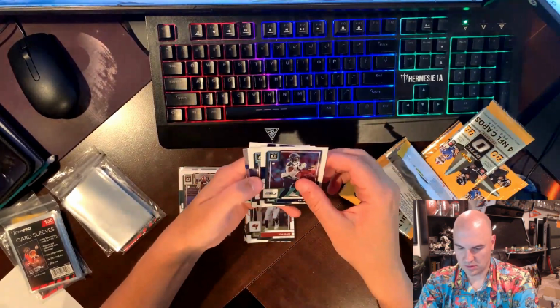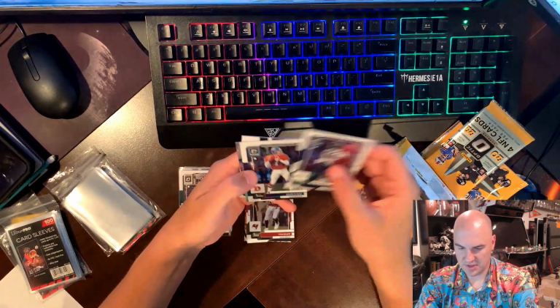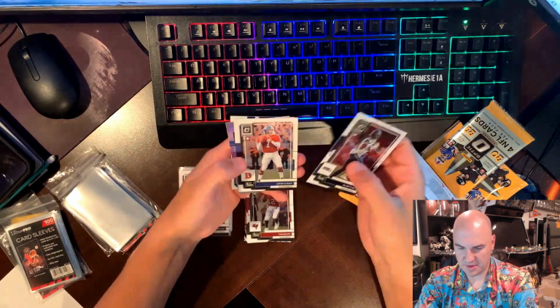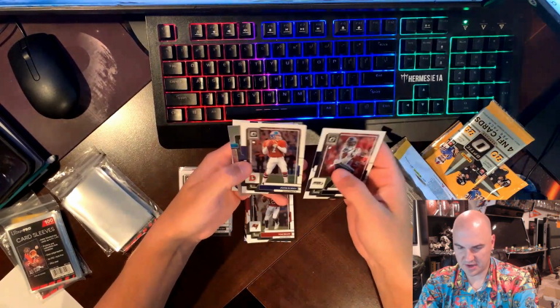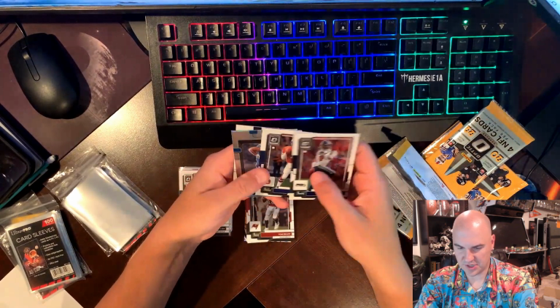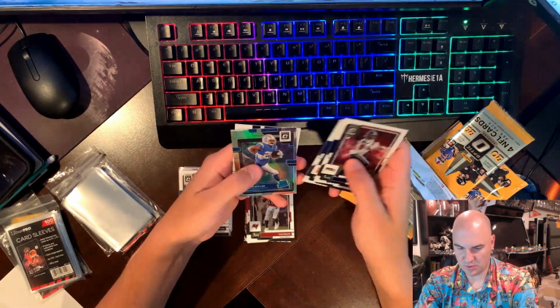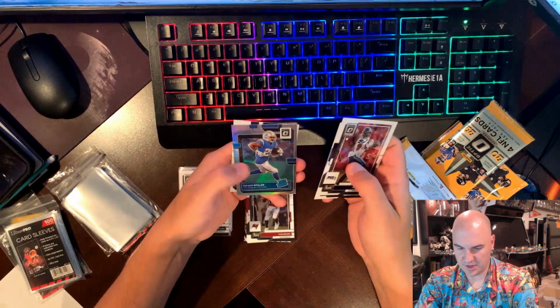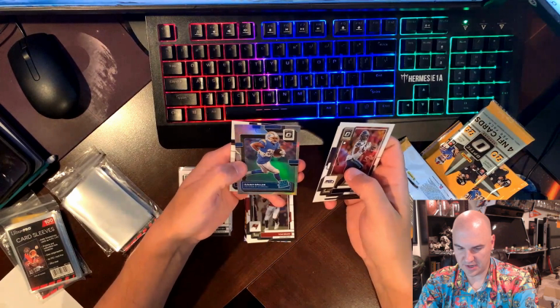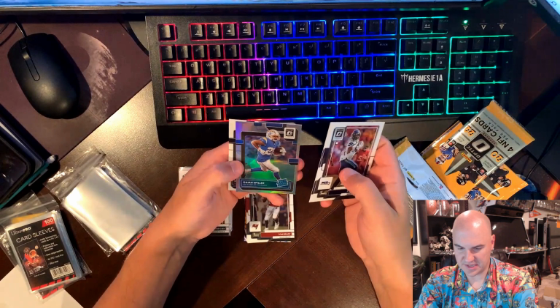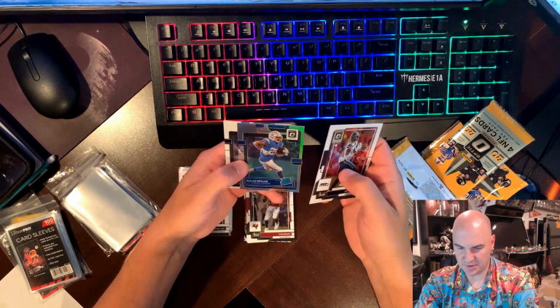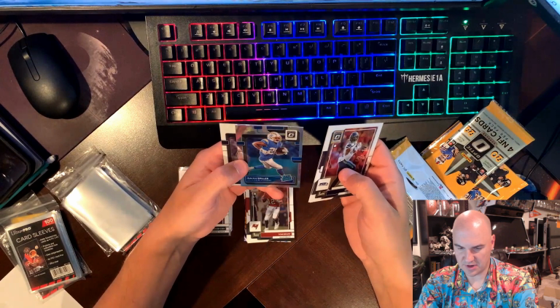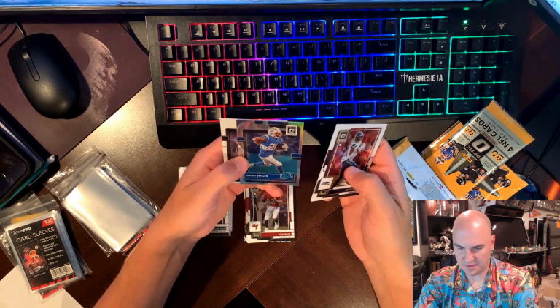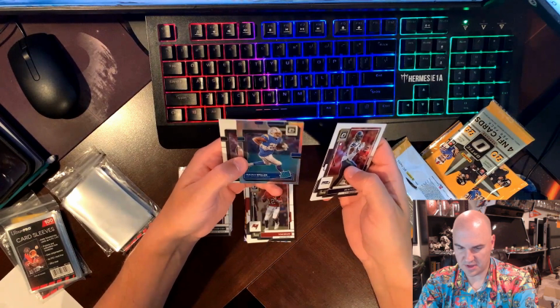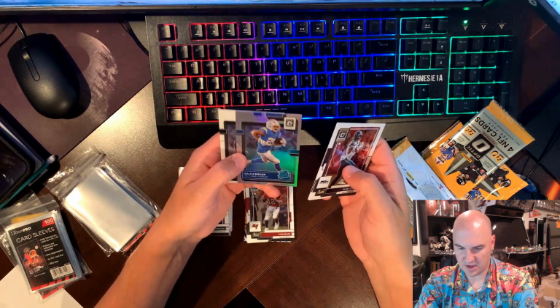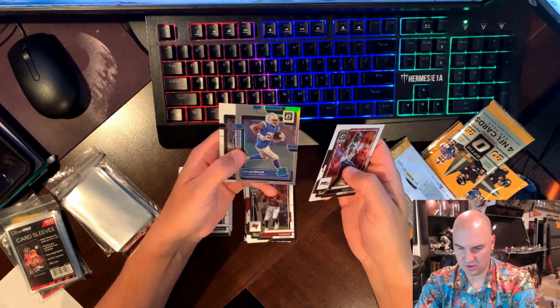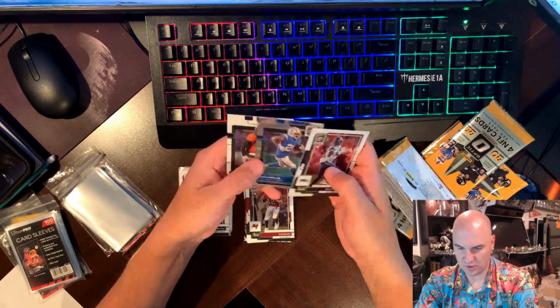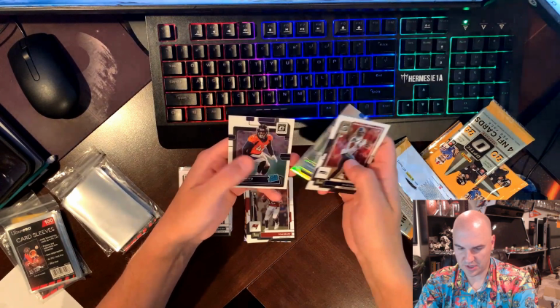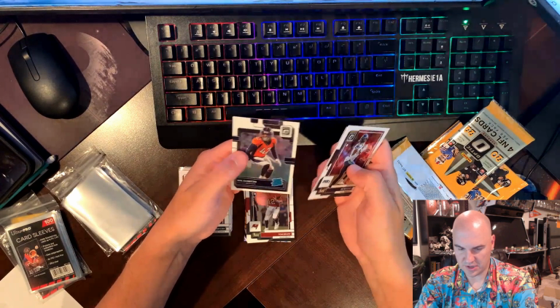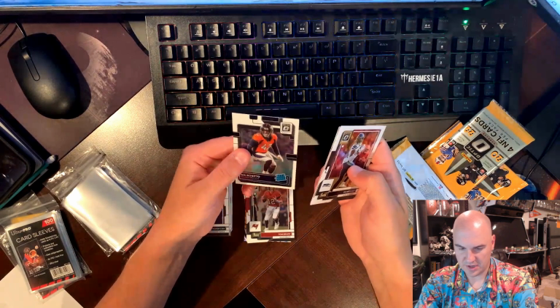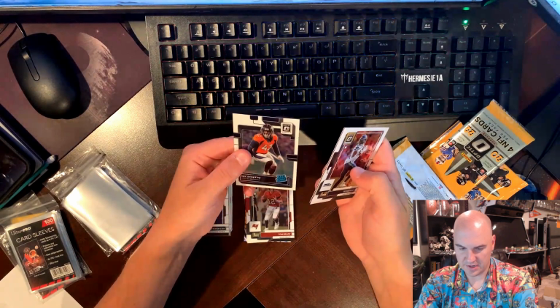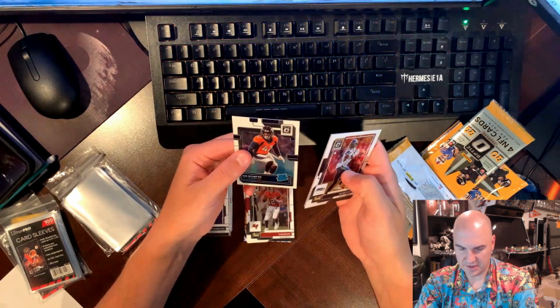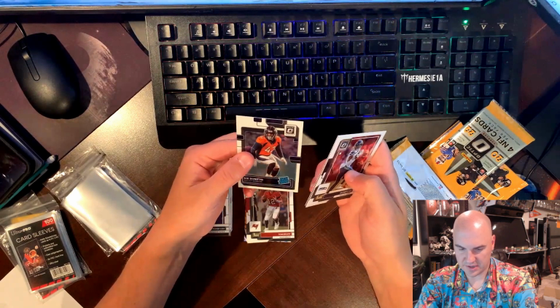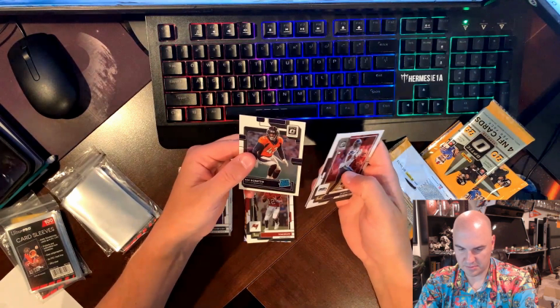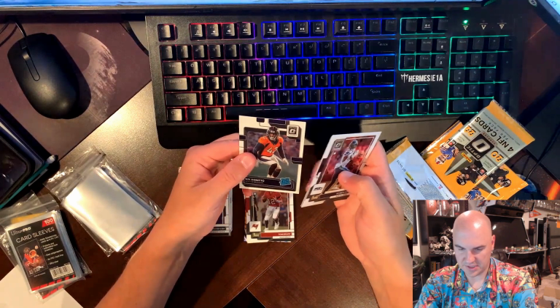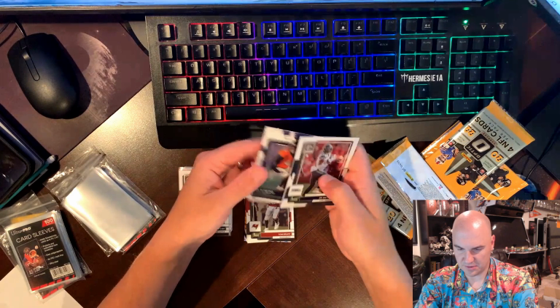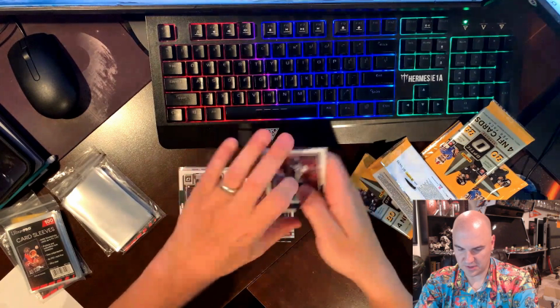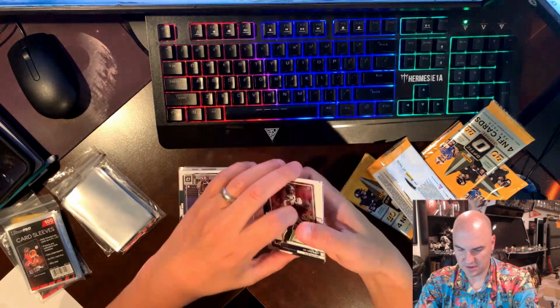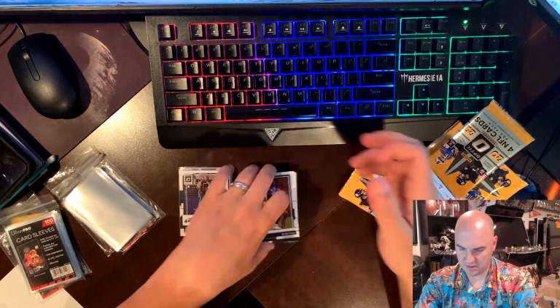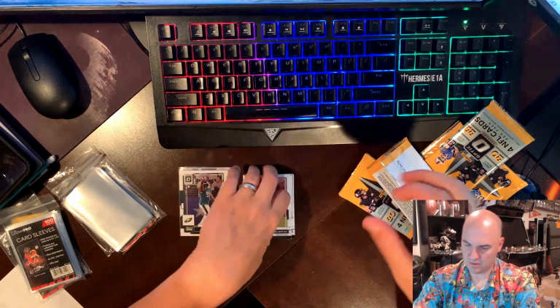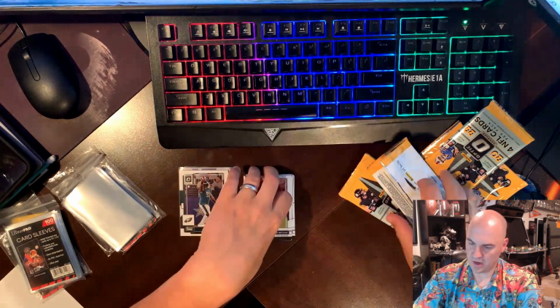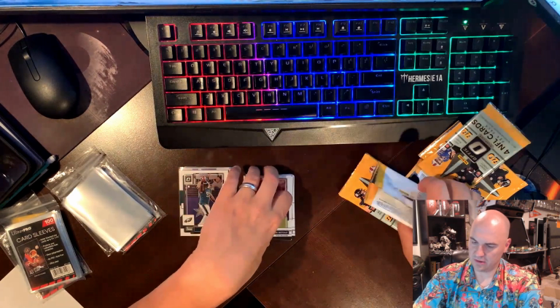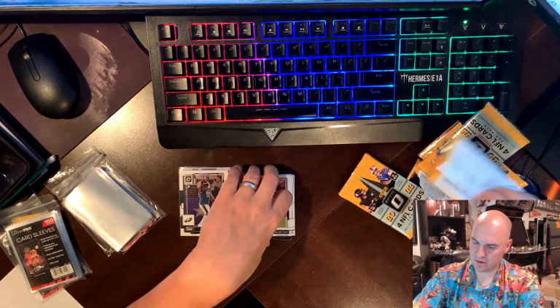DK Metcalf, John Metchie, Isaiah Spiller on the hollow rookie, a Nick Bonitto, and a Nick Bonitto on the bright Prizm.